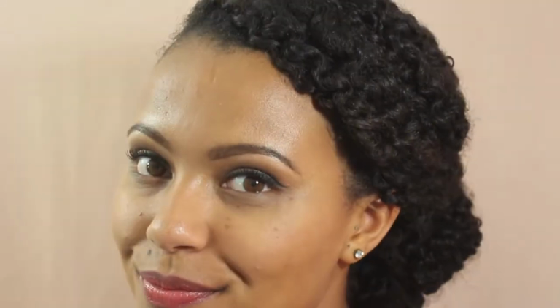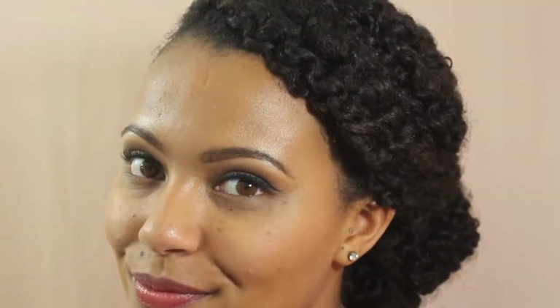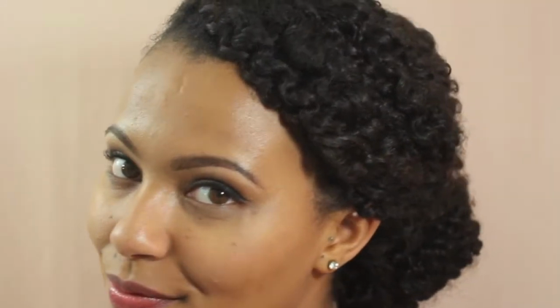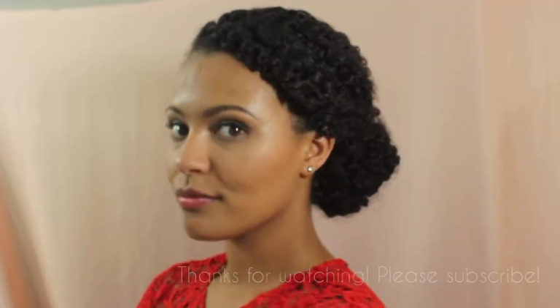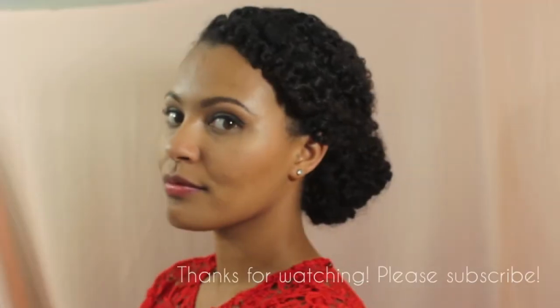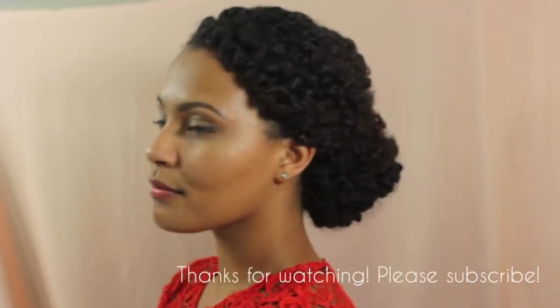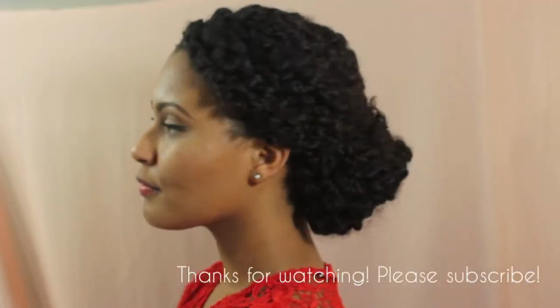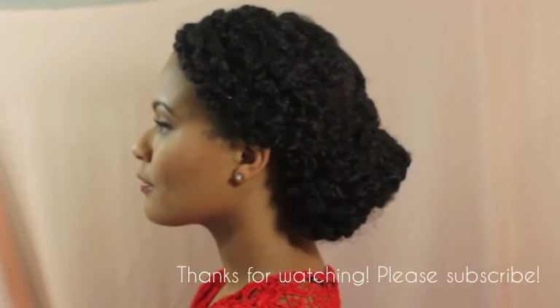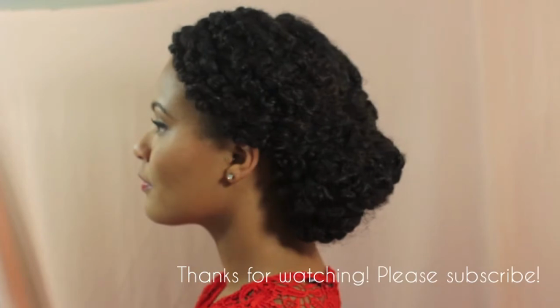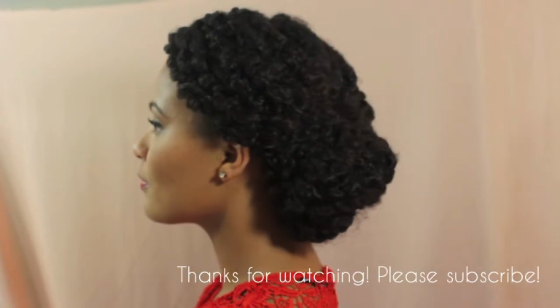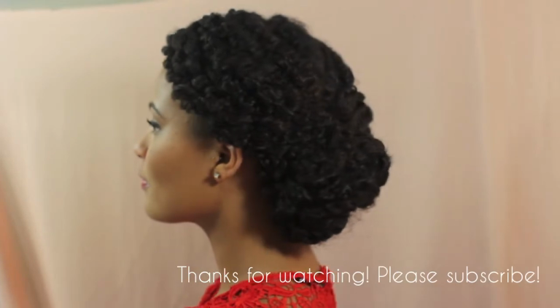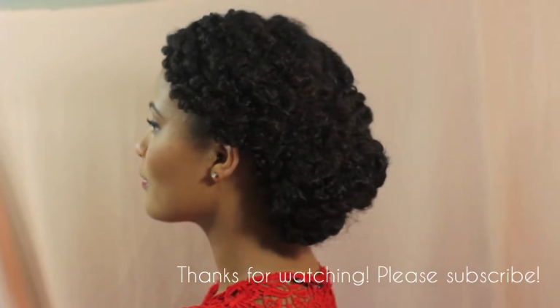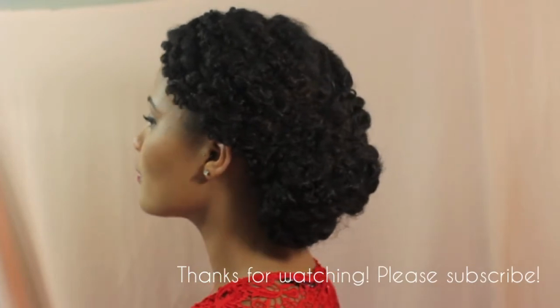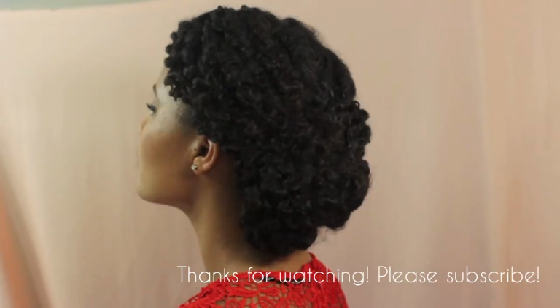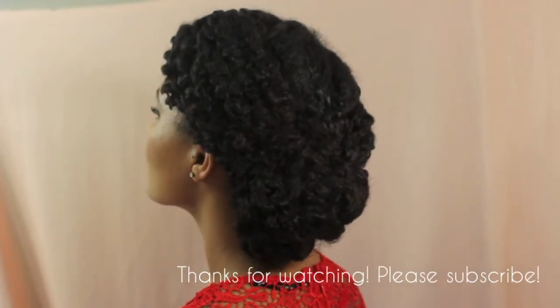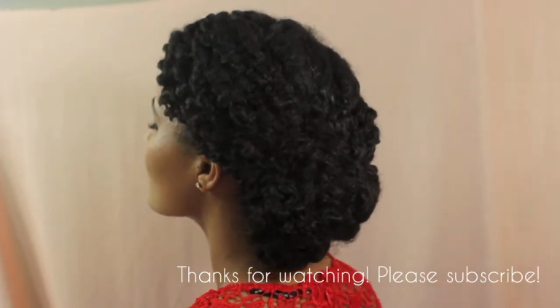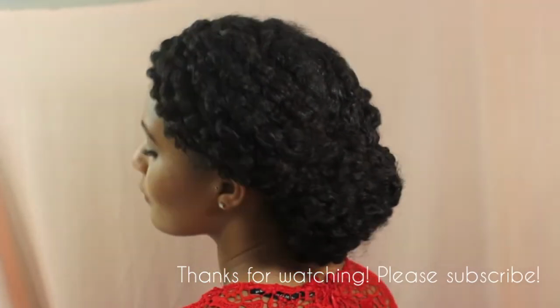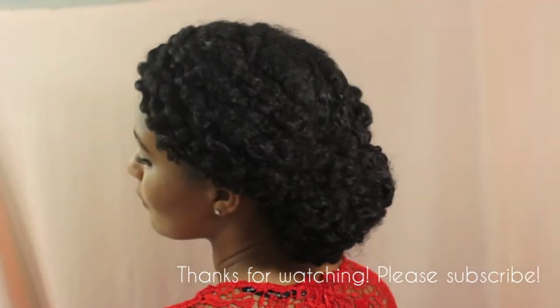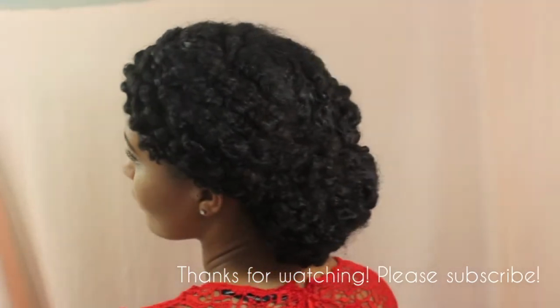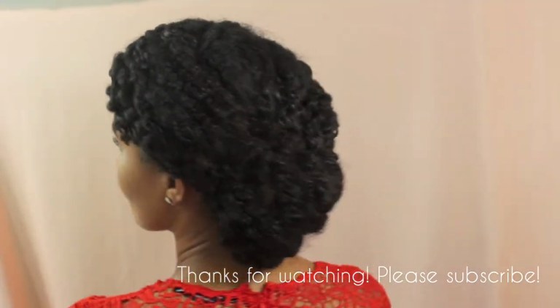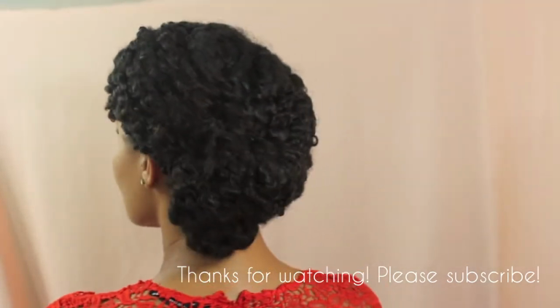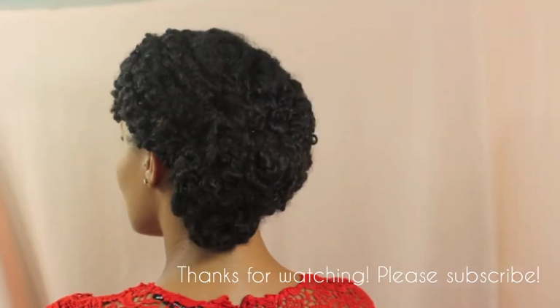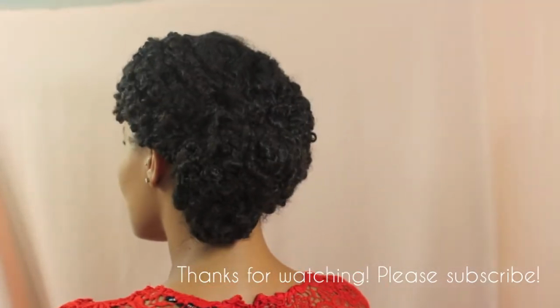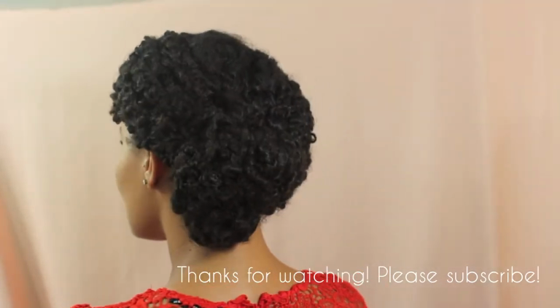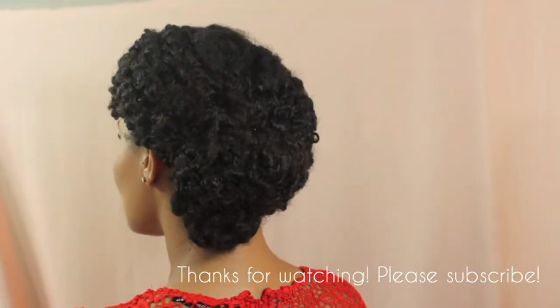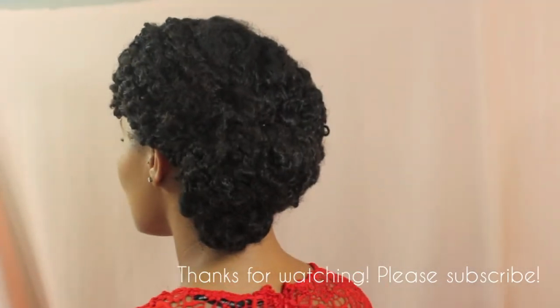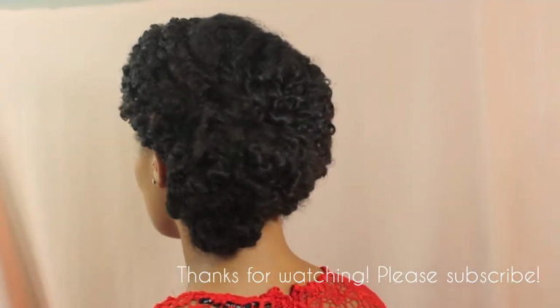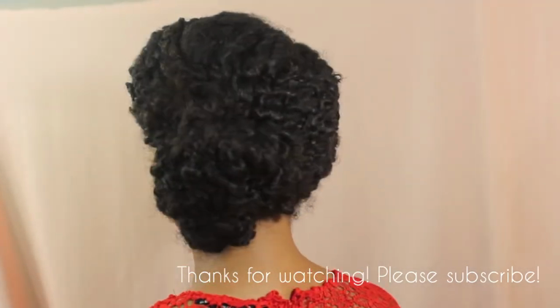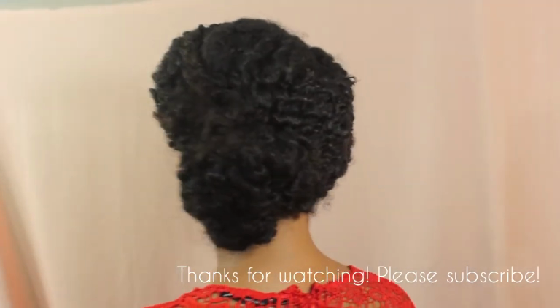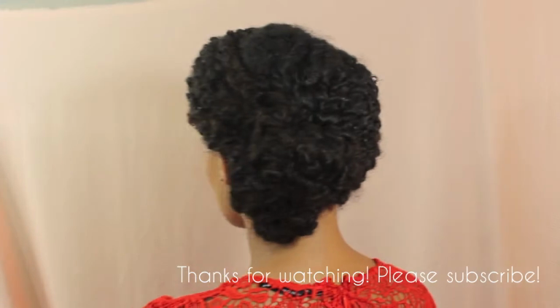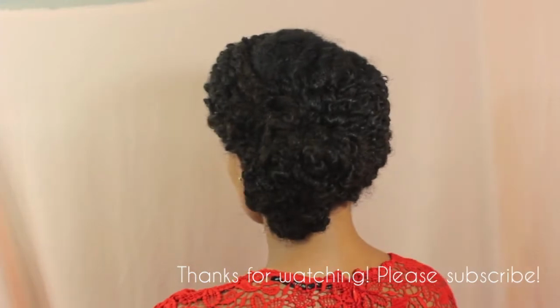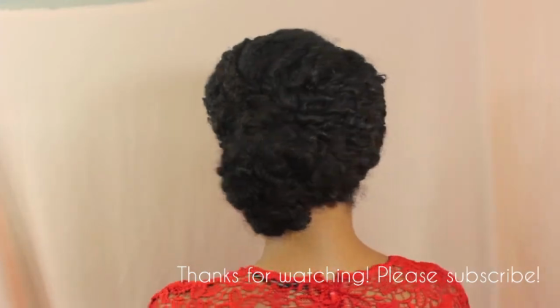It's great for a wedding or a formal event, and it's very simple as you can see. Let me know what you think down below, and thanks so much for watching — bye!